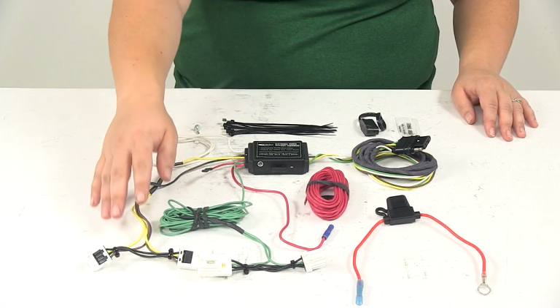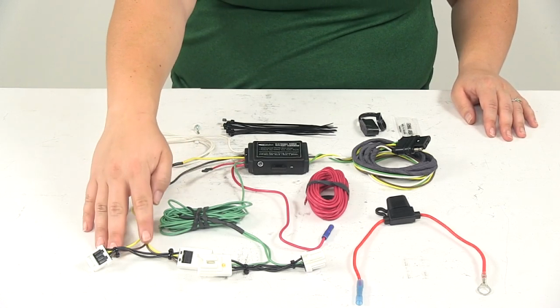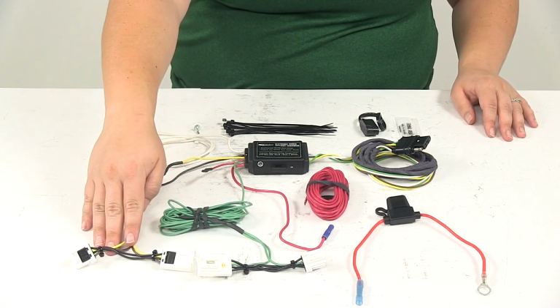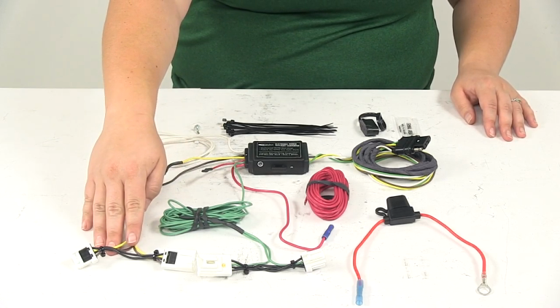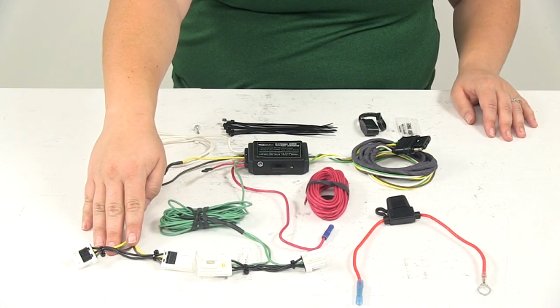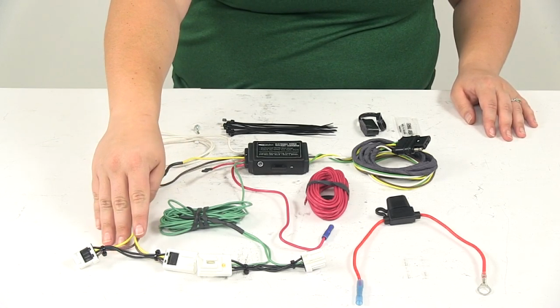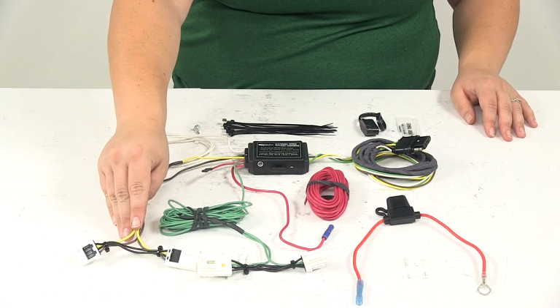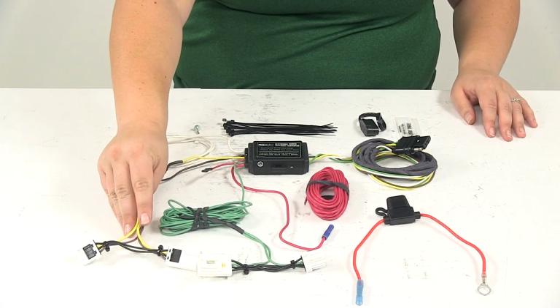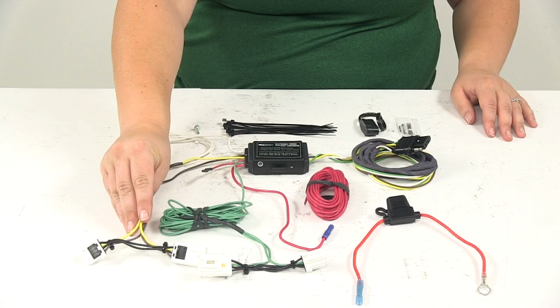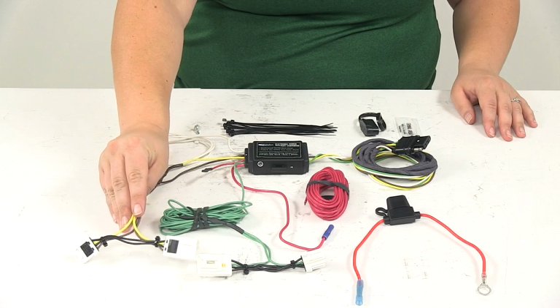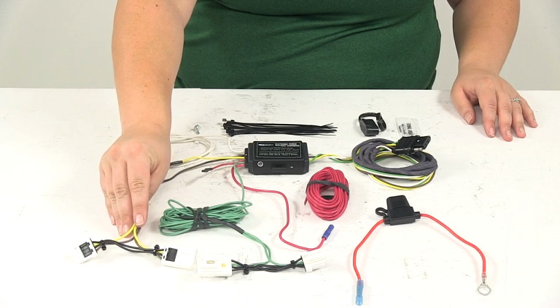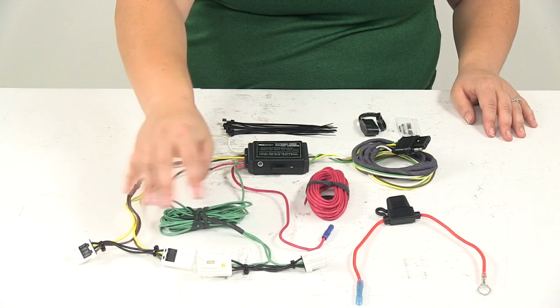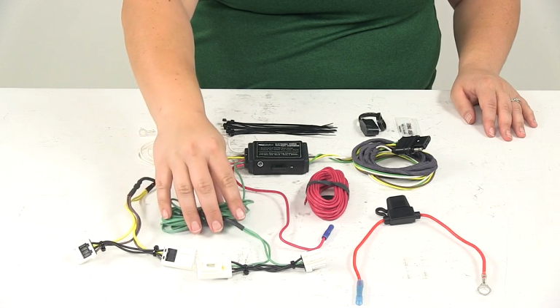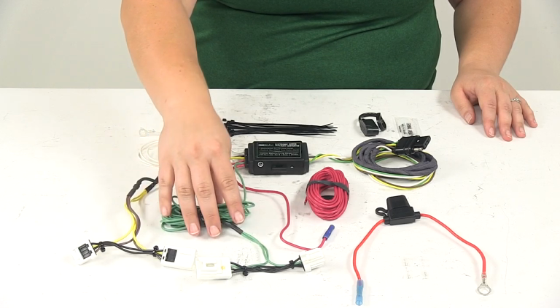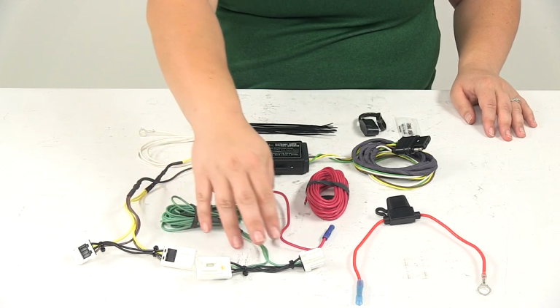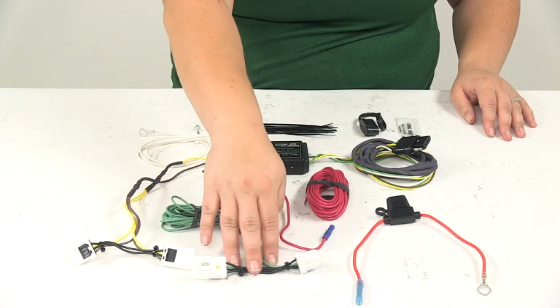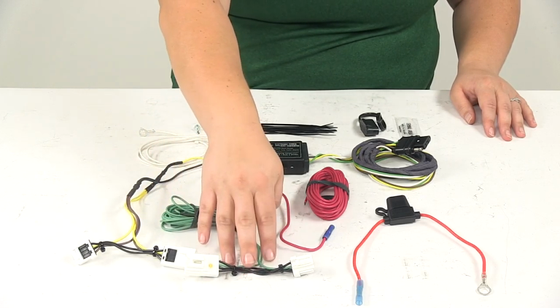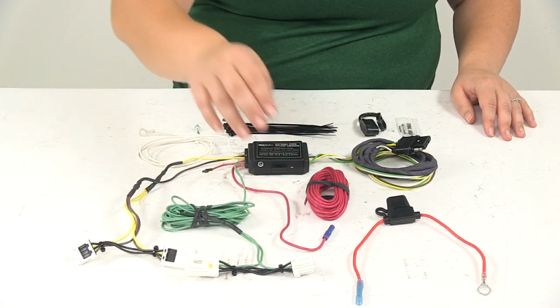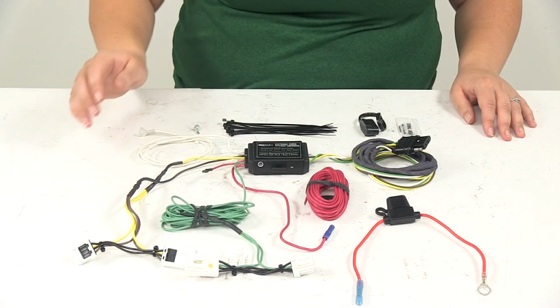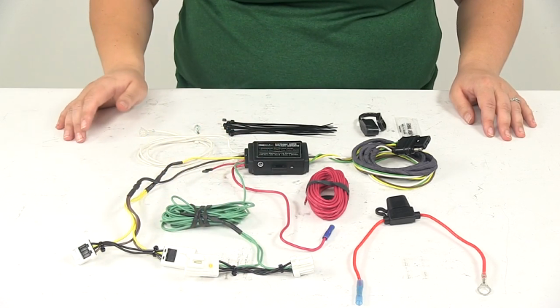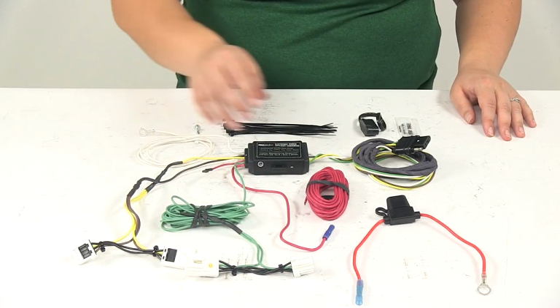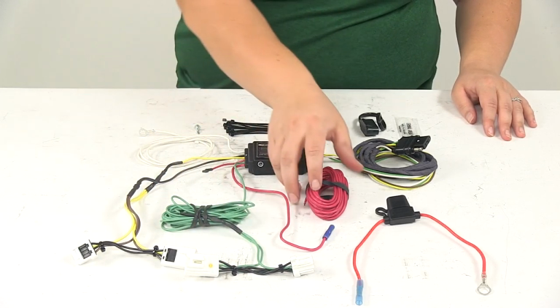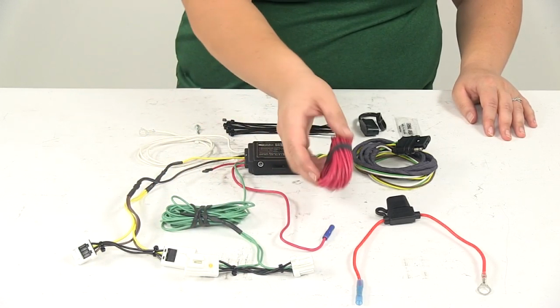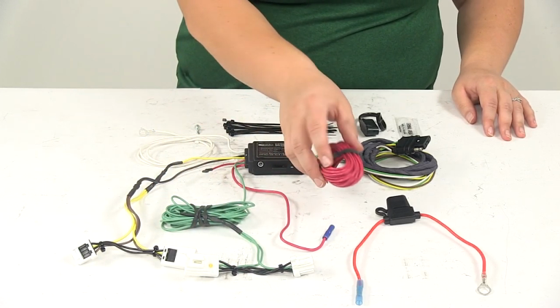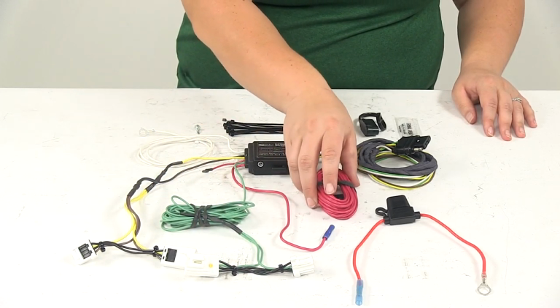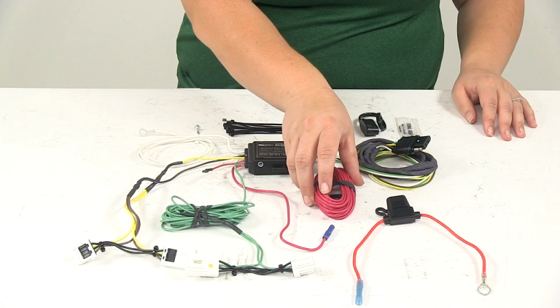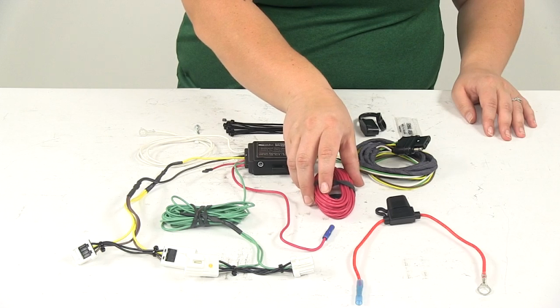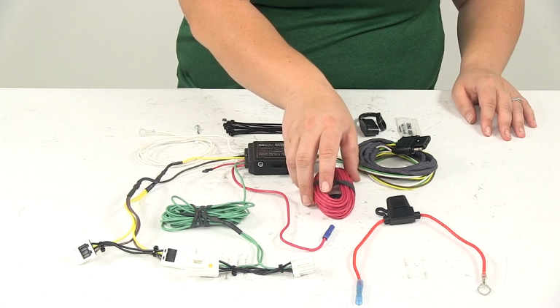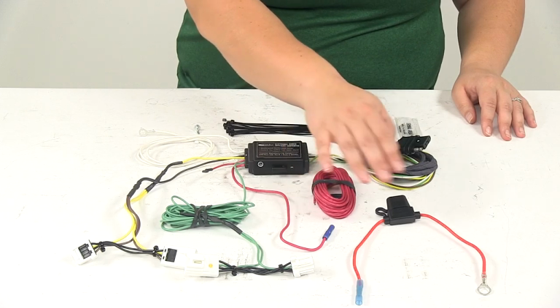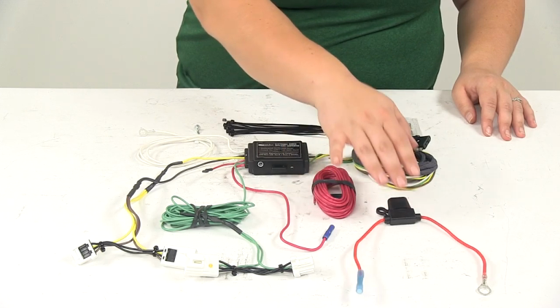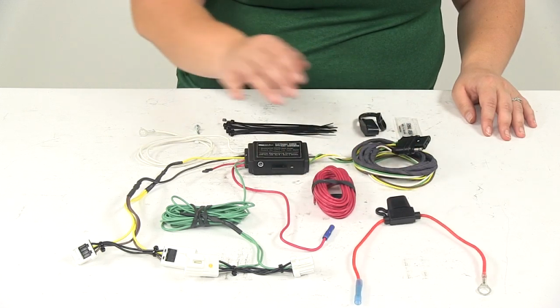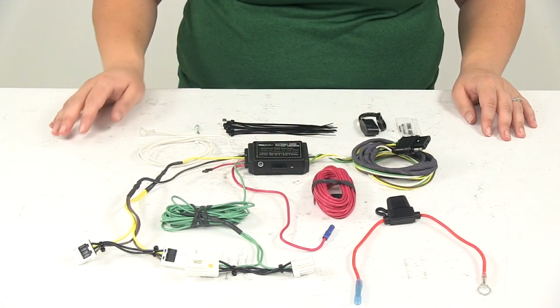The yellow and brown side wires will be for our driver's side. The green will be for our passenger side. That red bulk wire will run to a power source with the fuse in between.